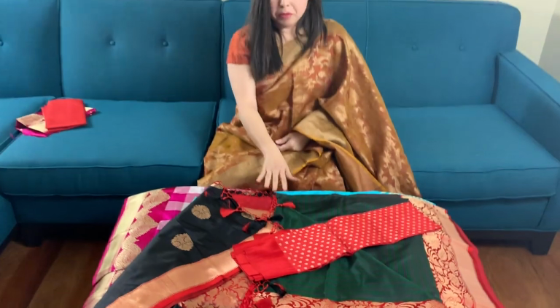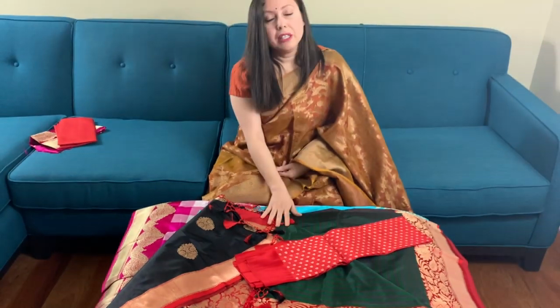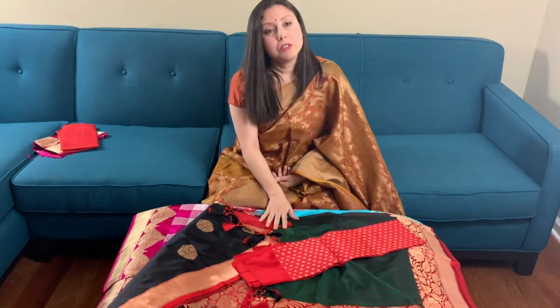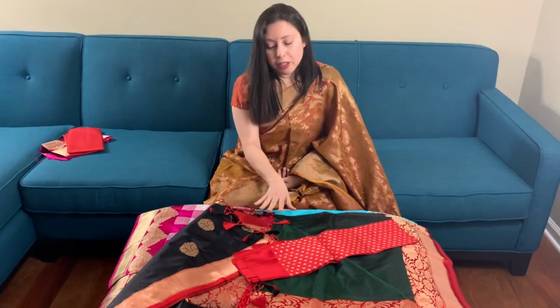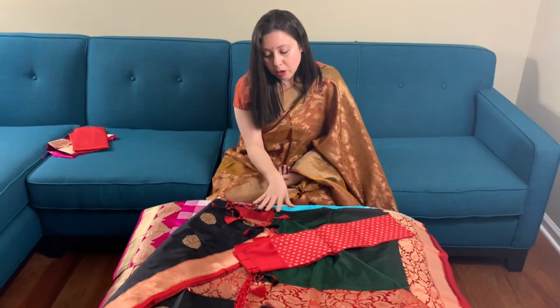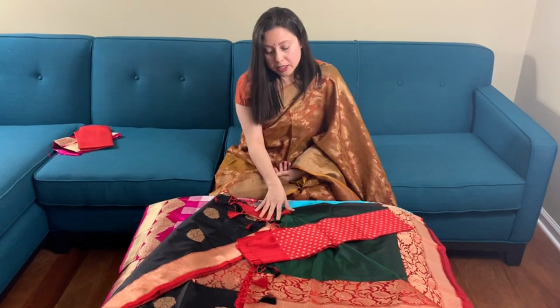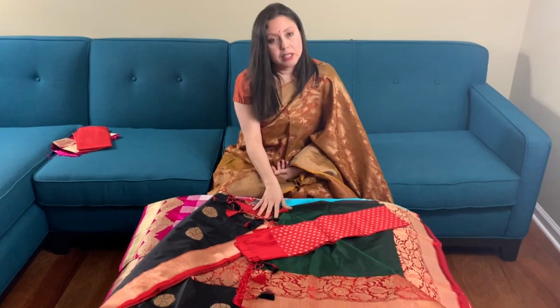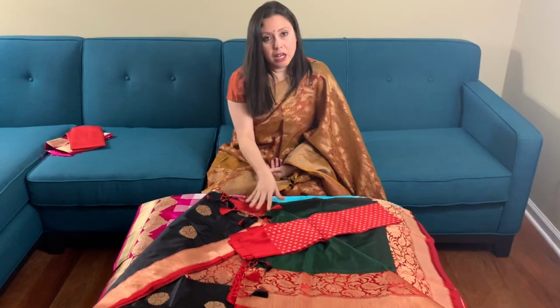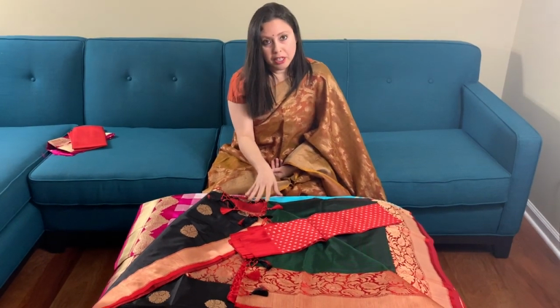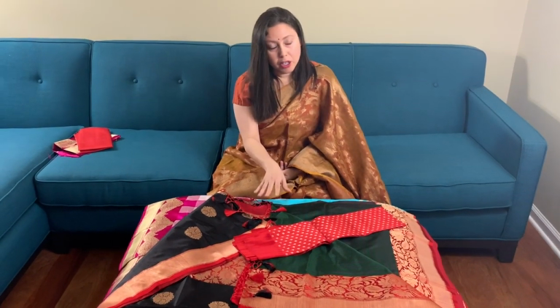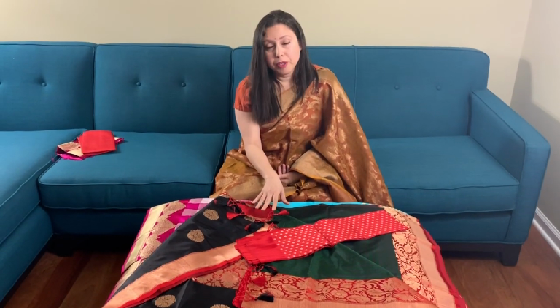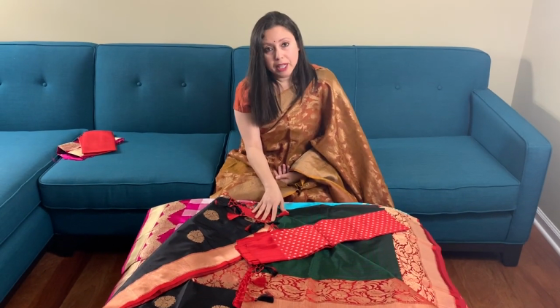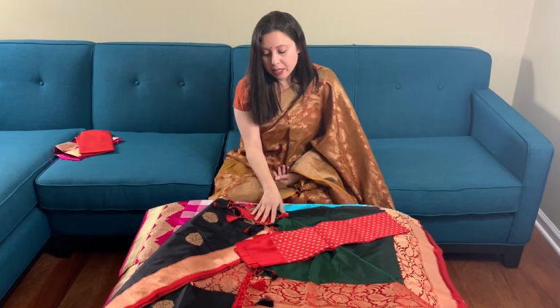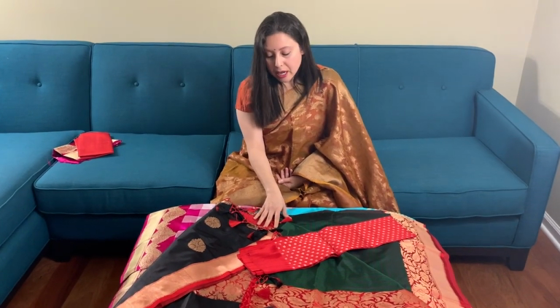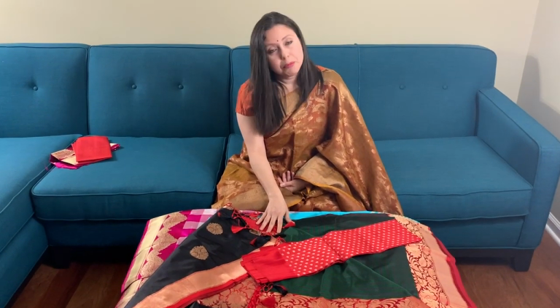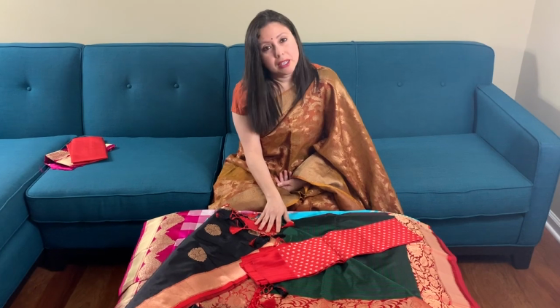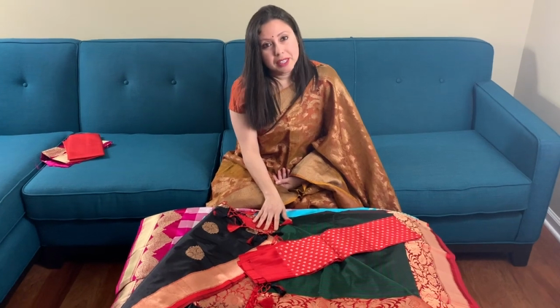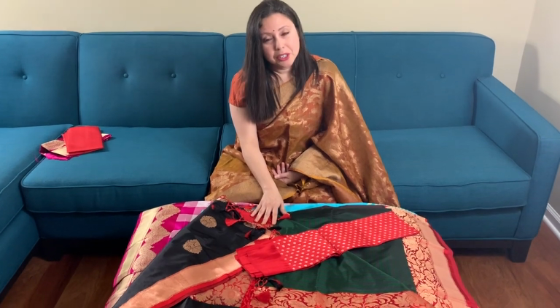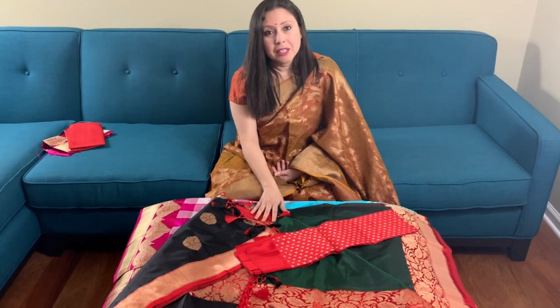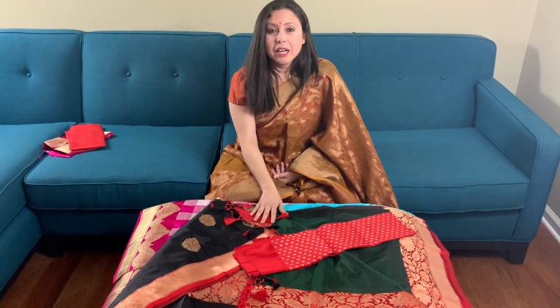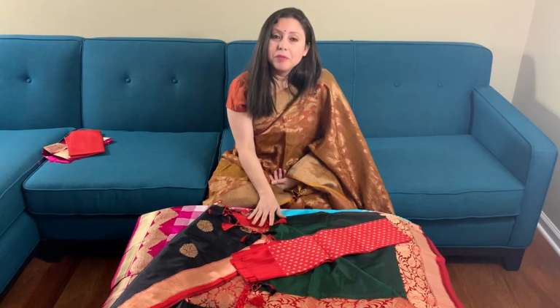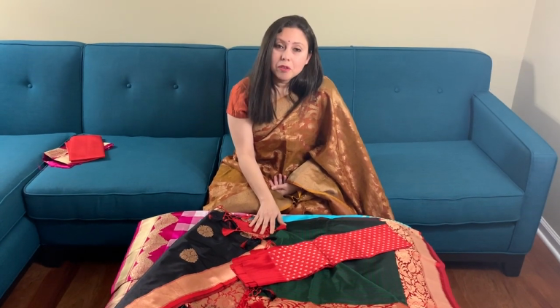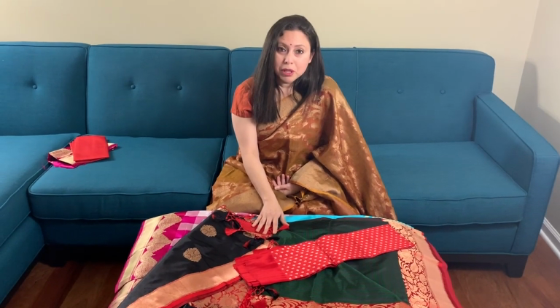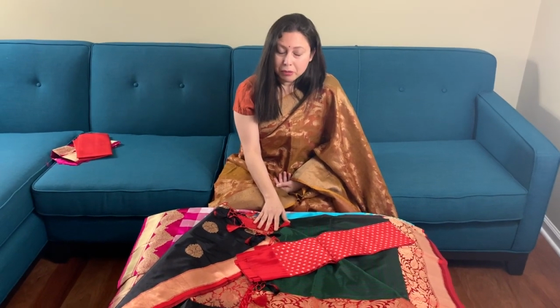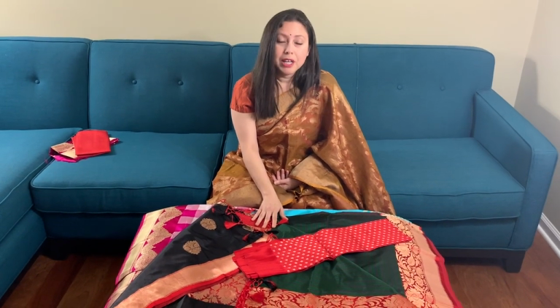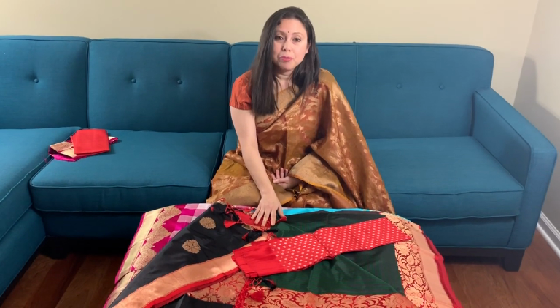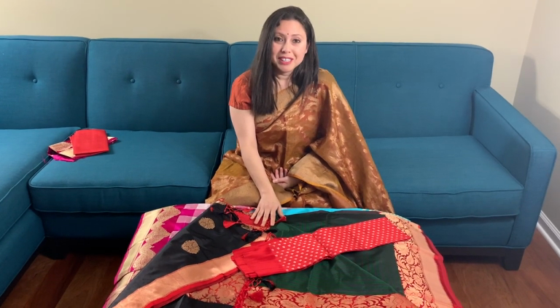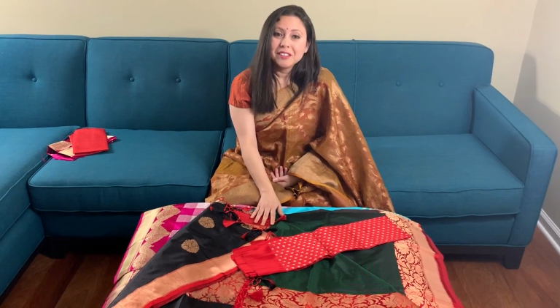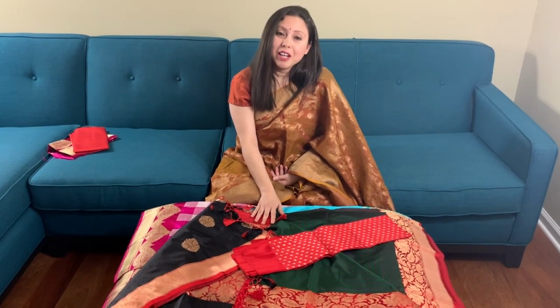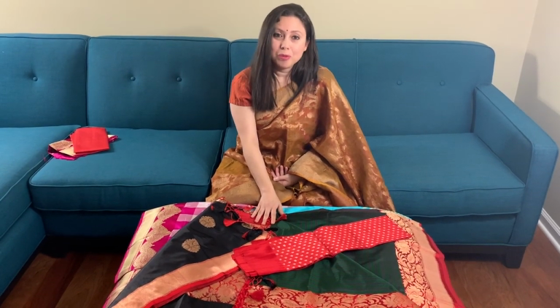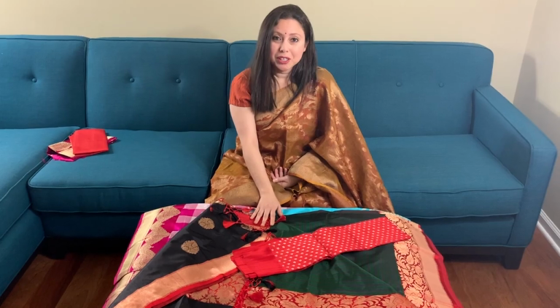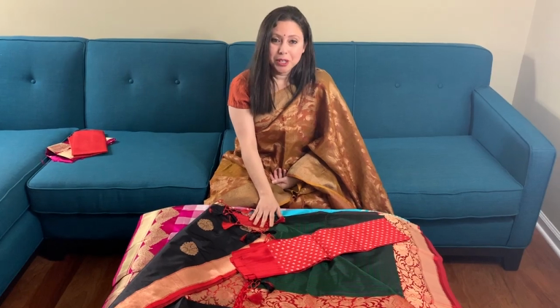Friends, all these sarees are on our website under the Banarasi section. Kindly visit our website for purchase. Thank you for watching this video.